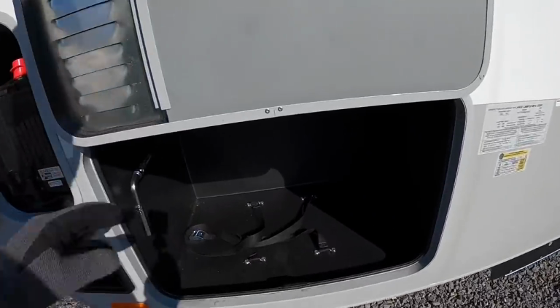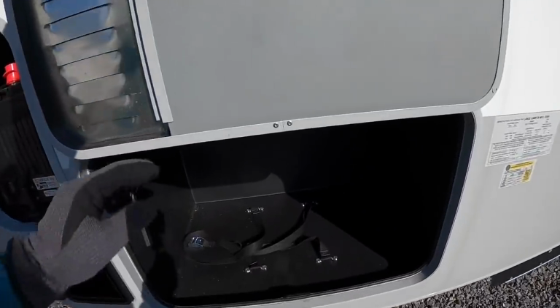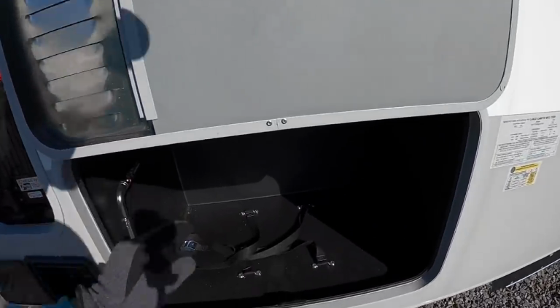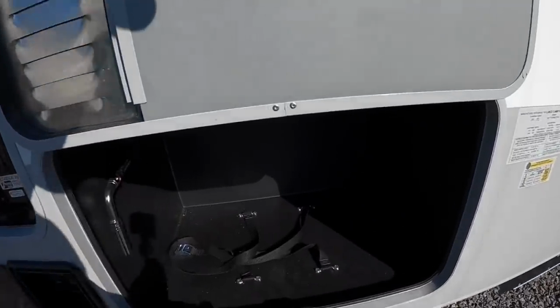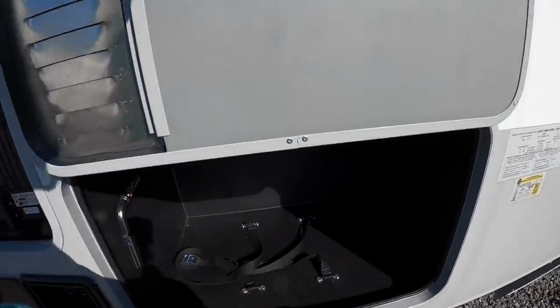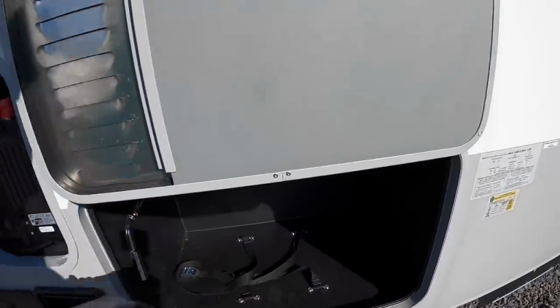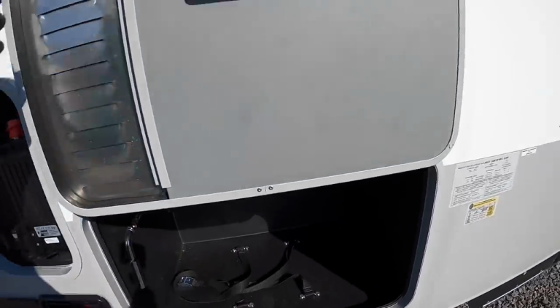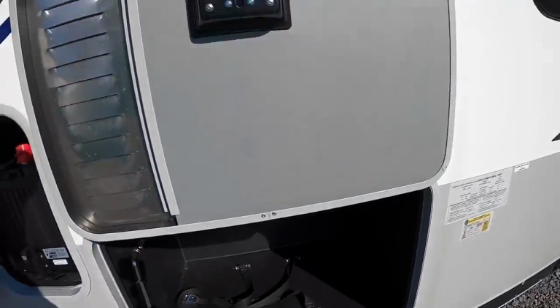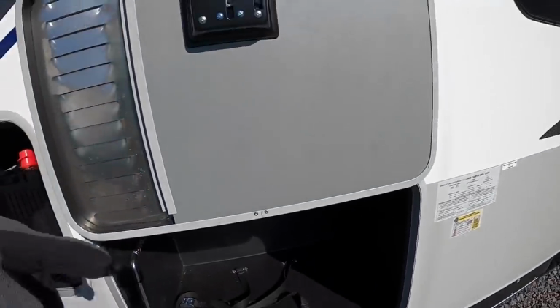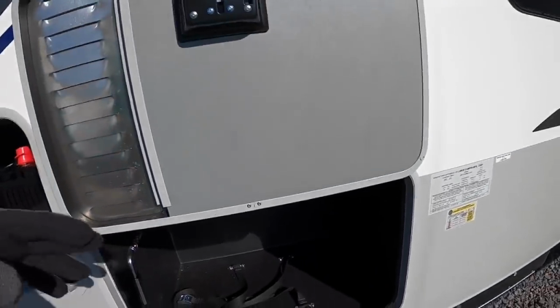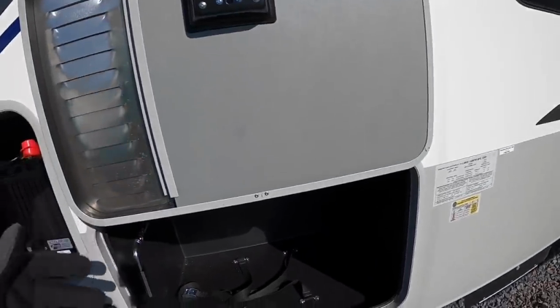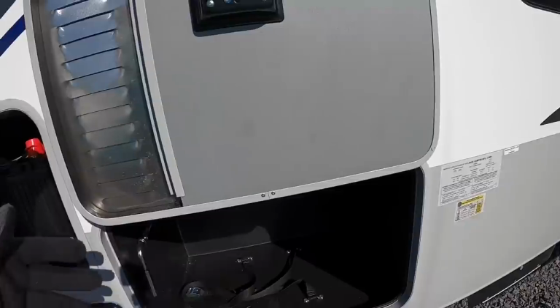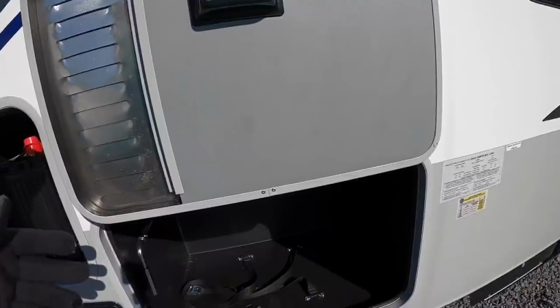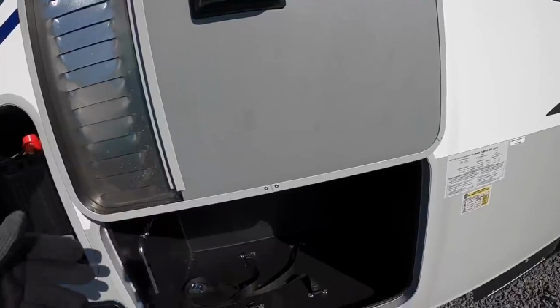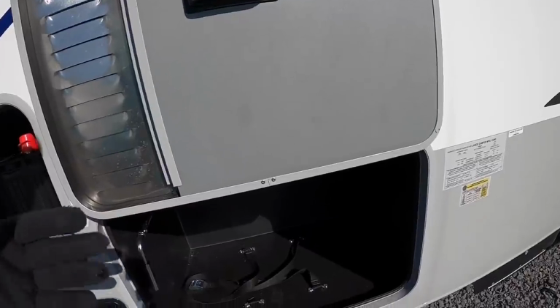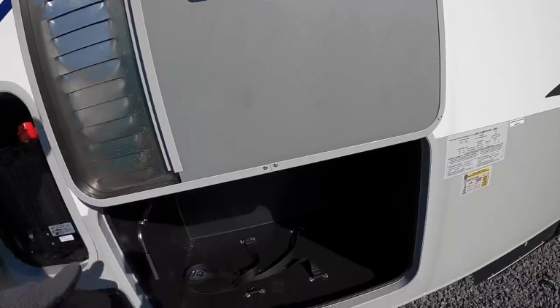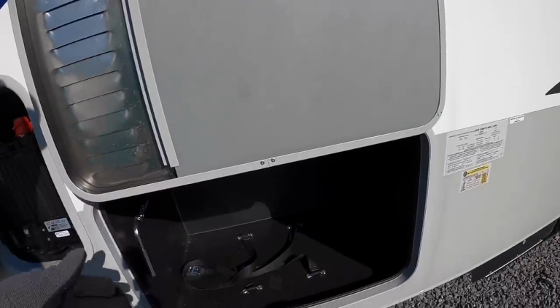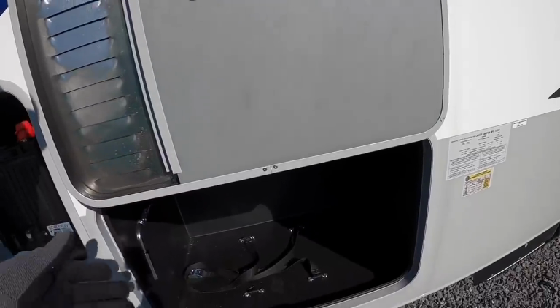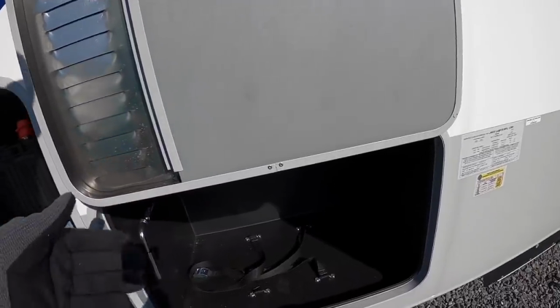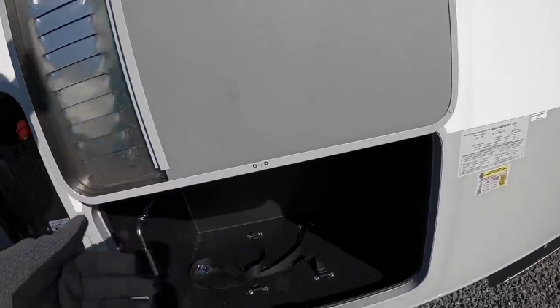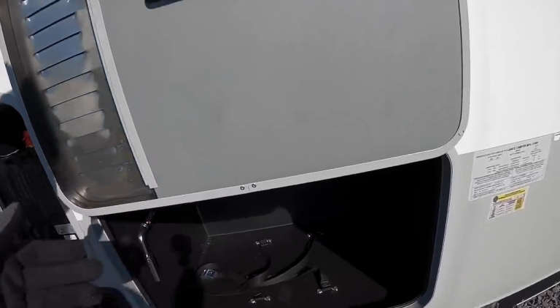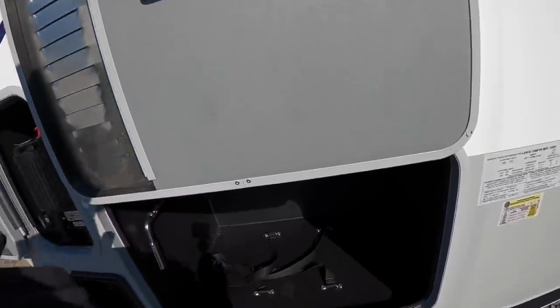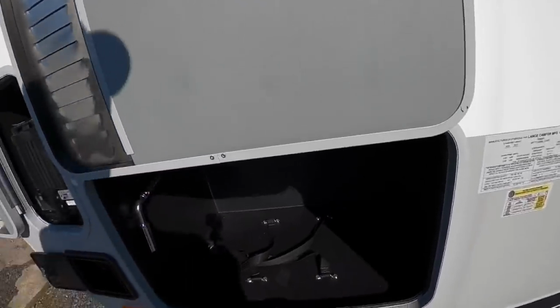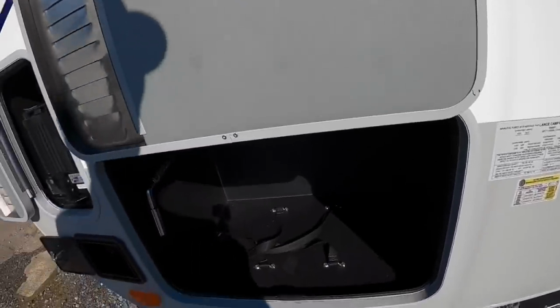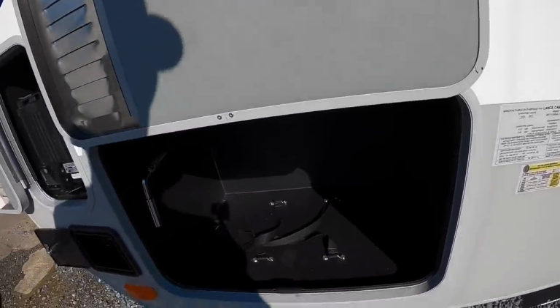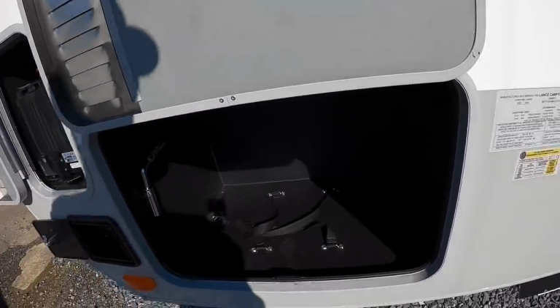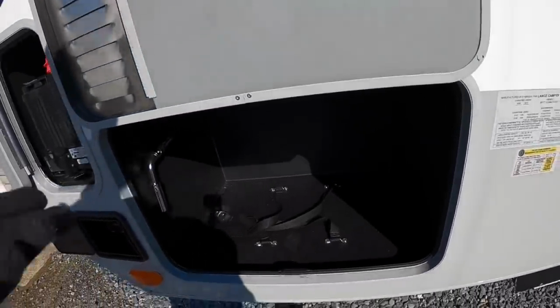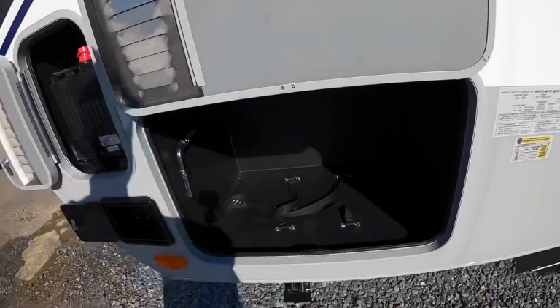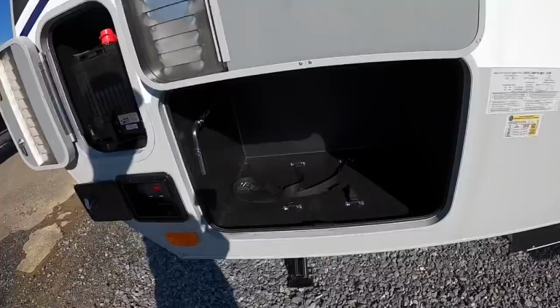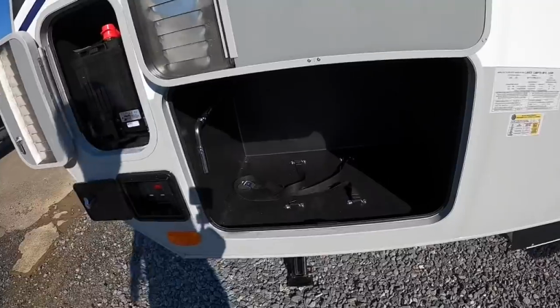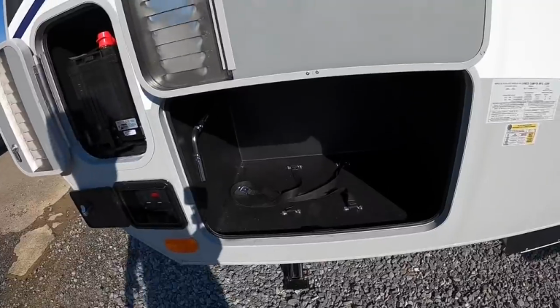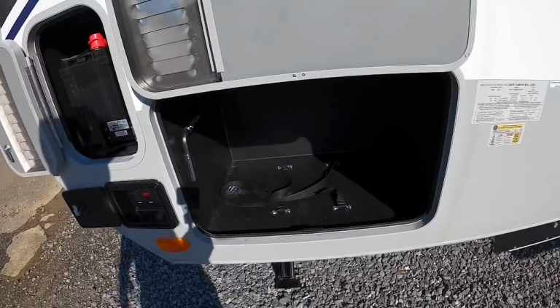This right here is a compartment for a portable generator if you had one to take with you. If you don't have one, you can also use it as added storage.